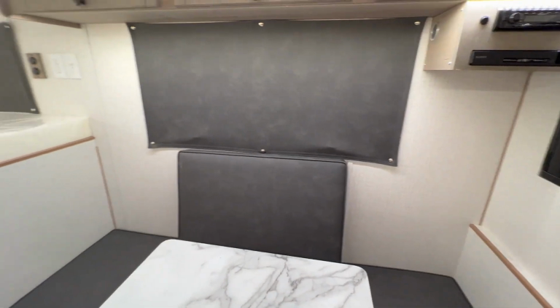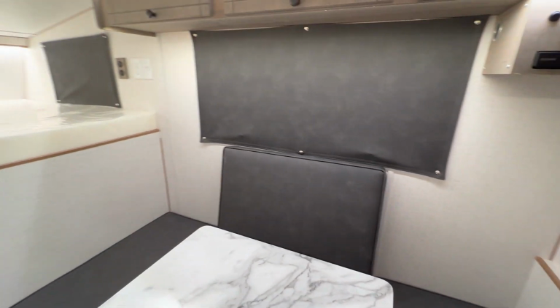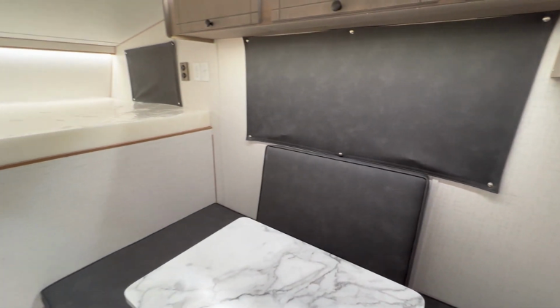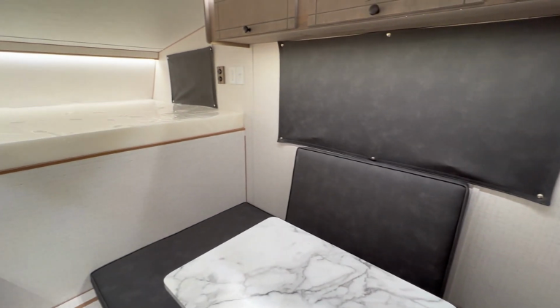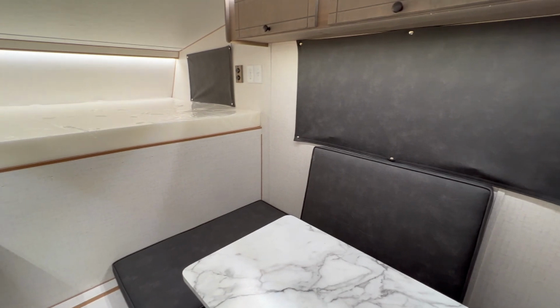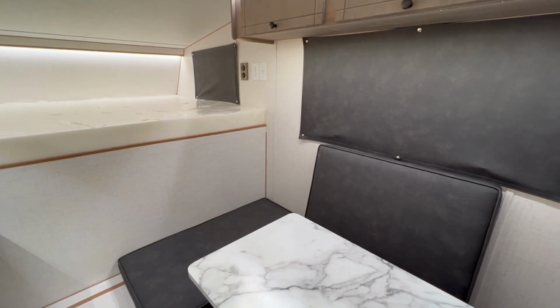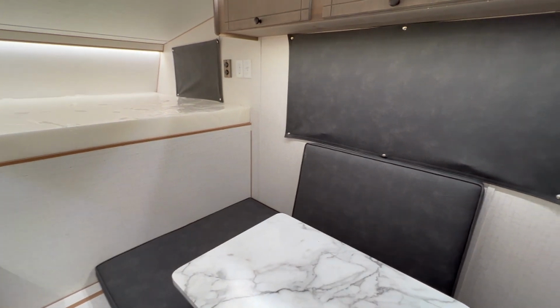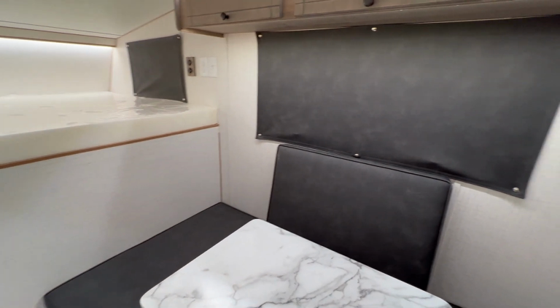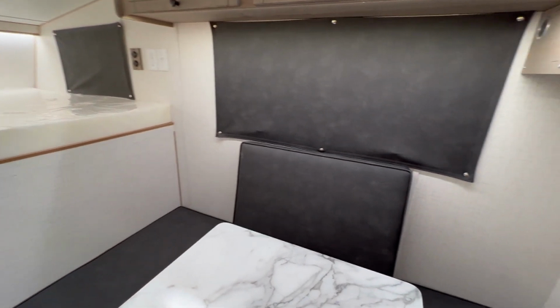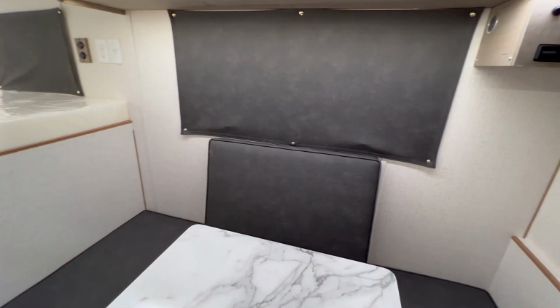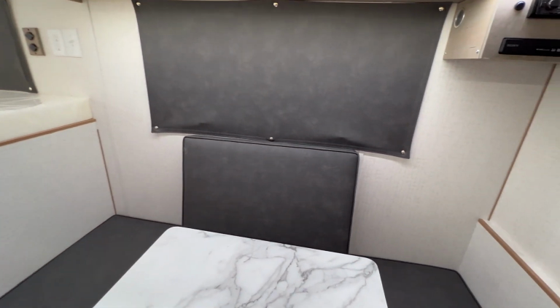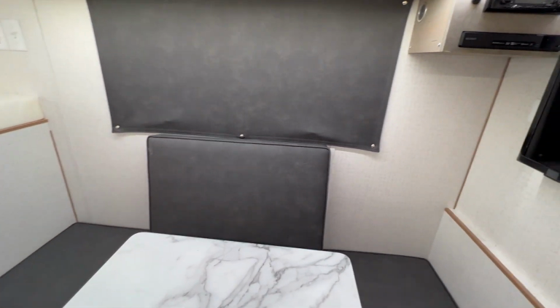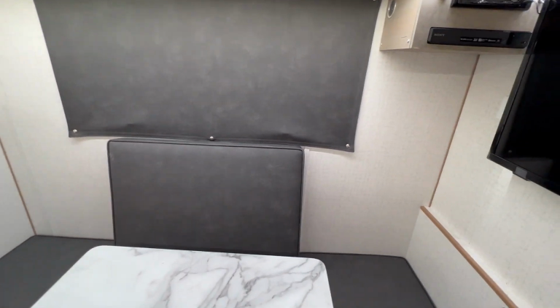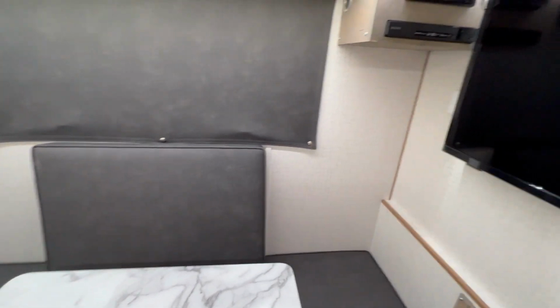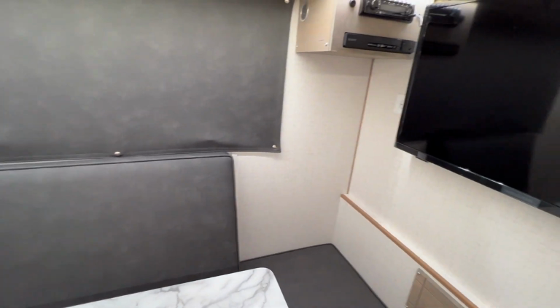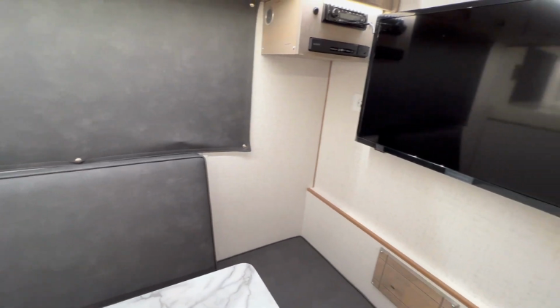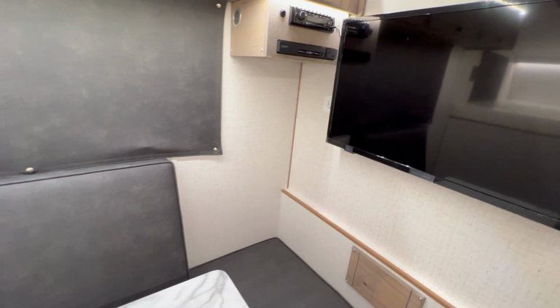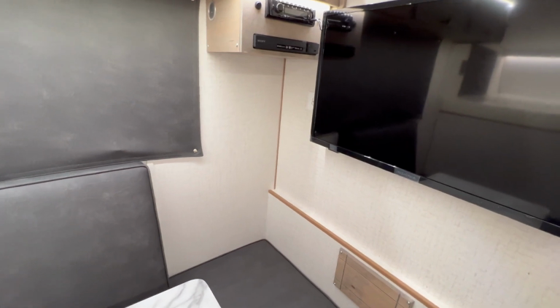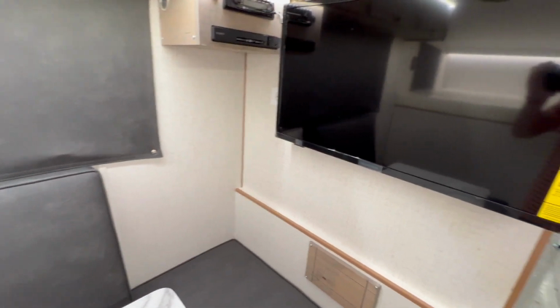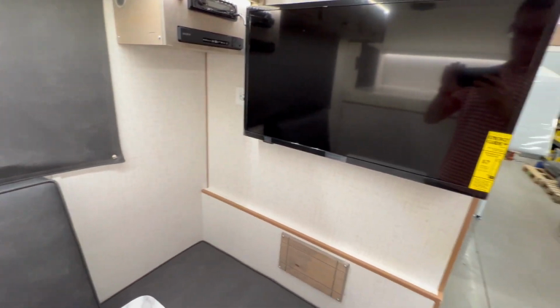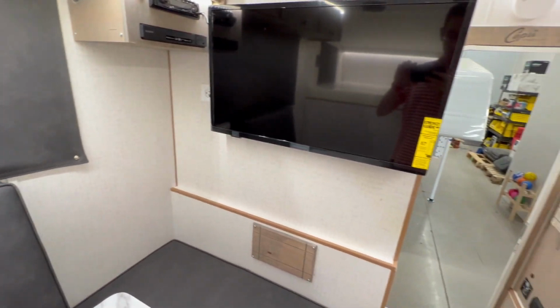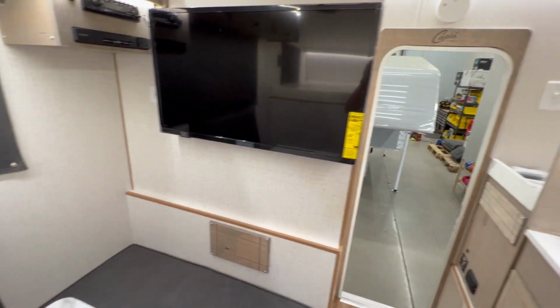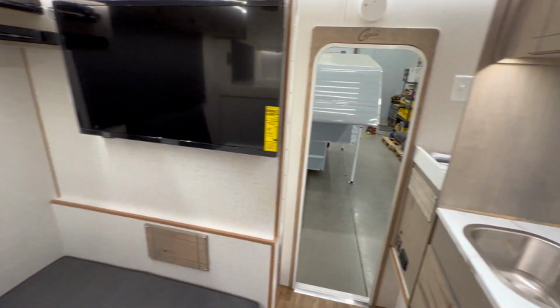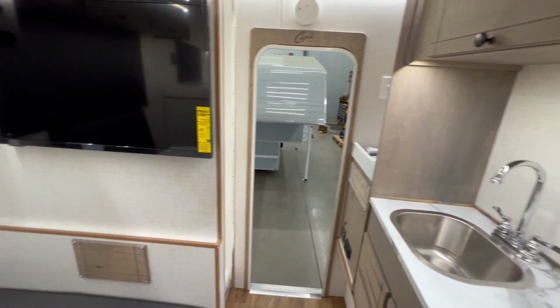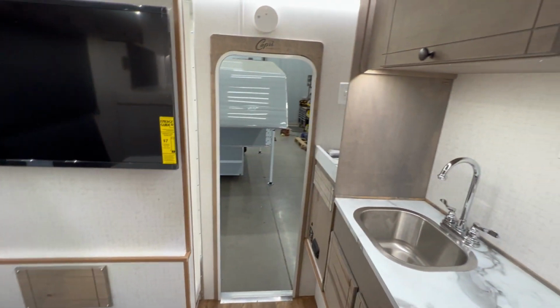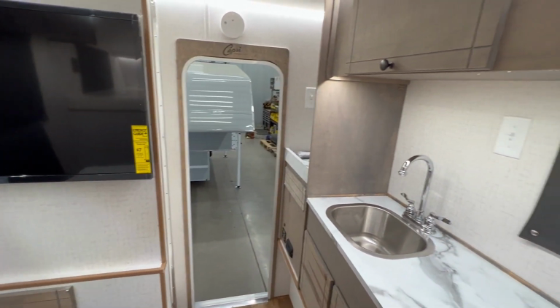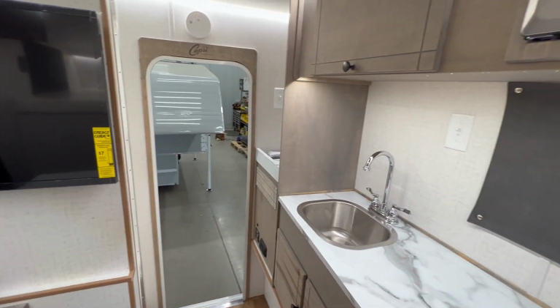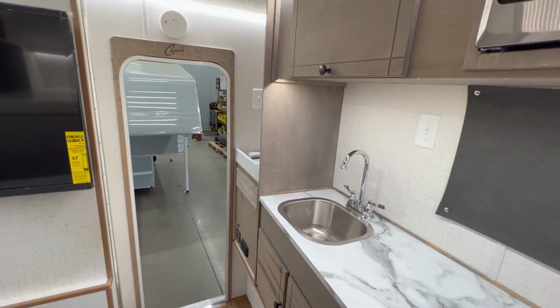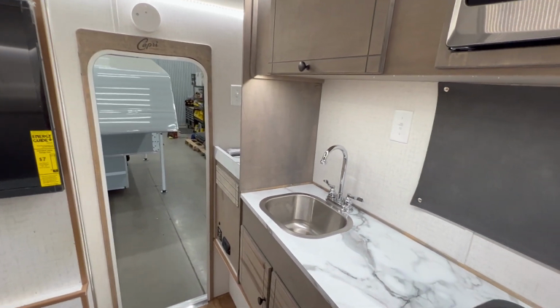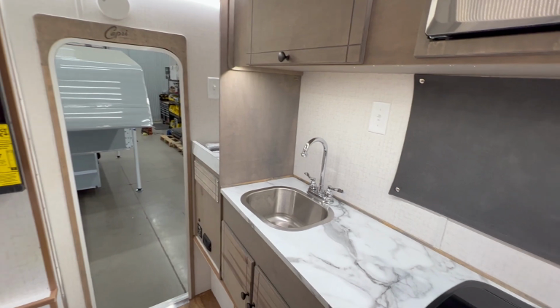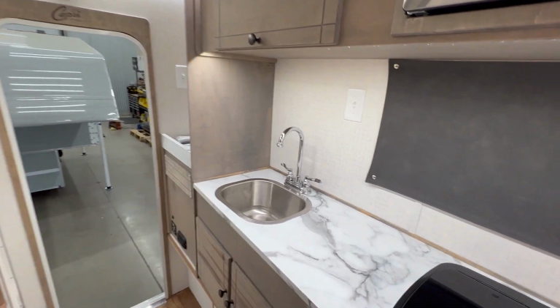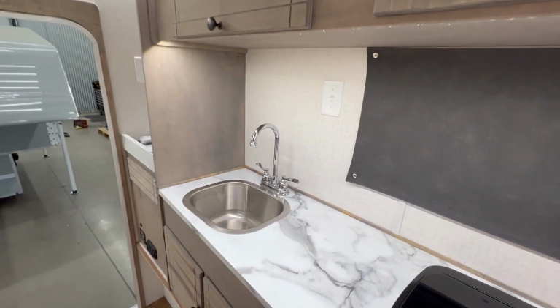This particular camper has our new Asdale walls. The Asdale is water resistant, mold resistant, lighter, and a better insulator than normal paneling — so a good option for people that like this look.